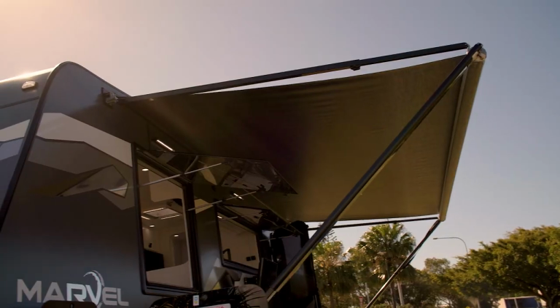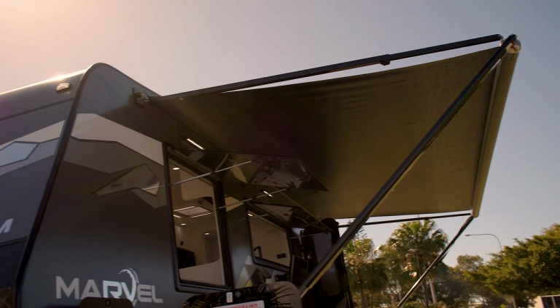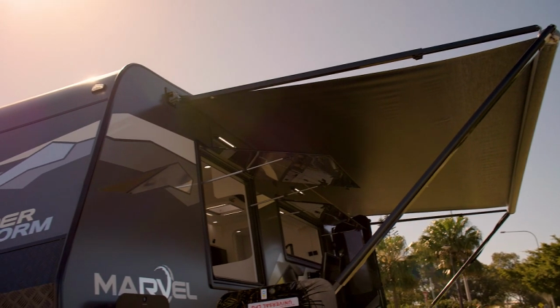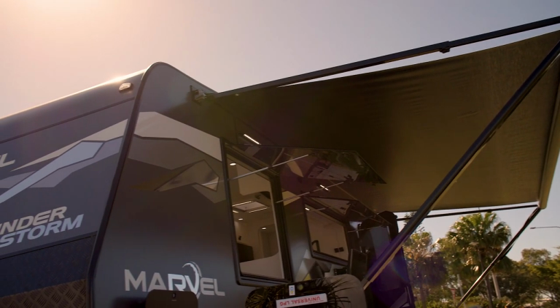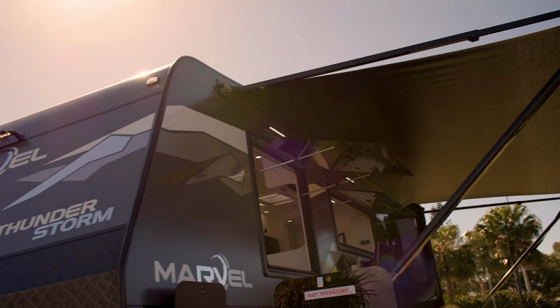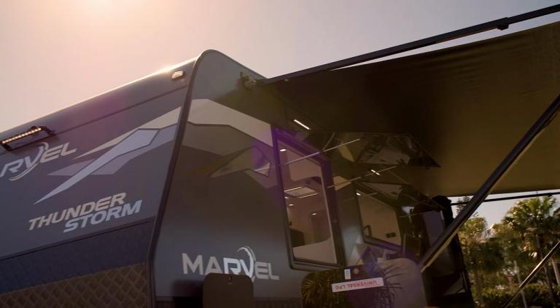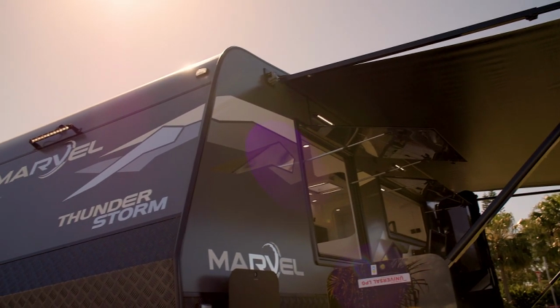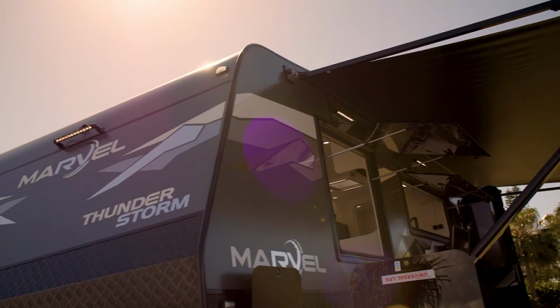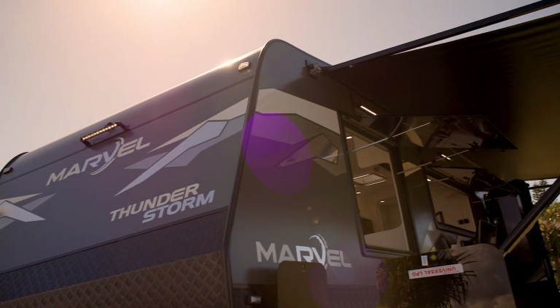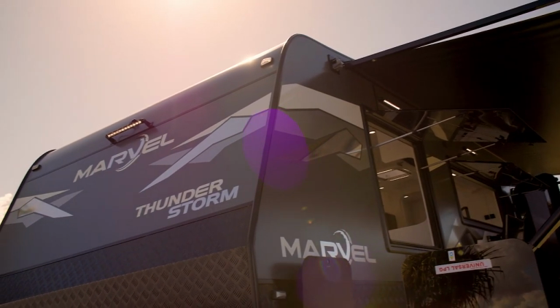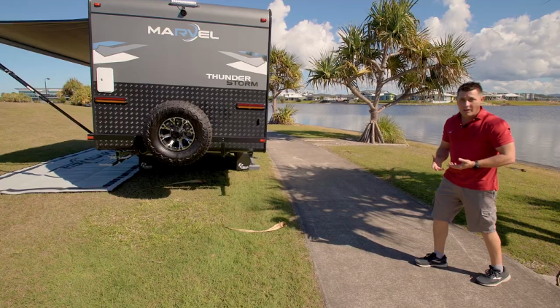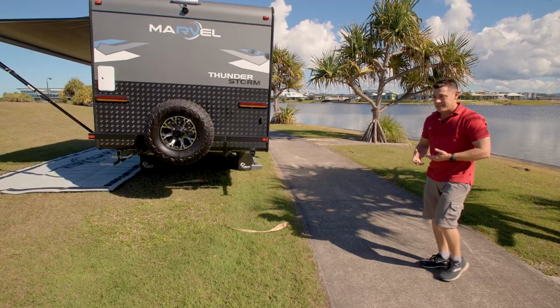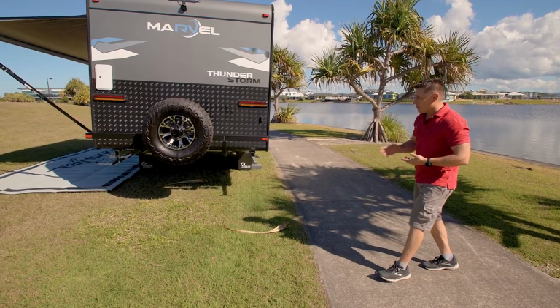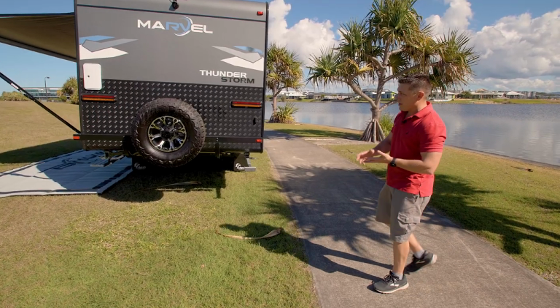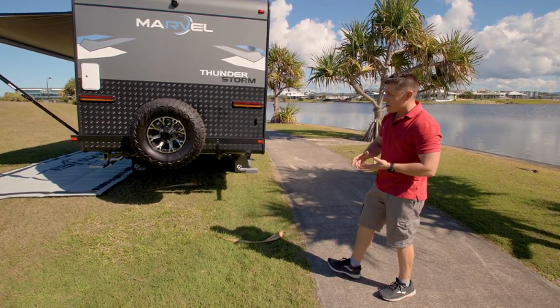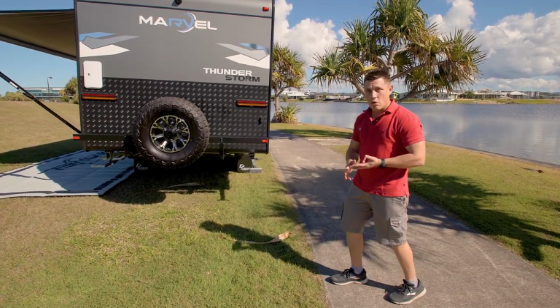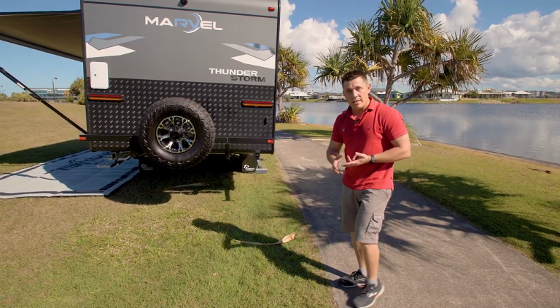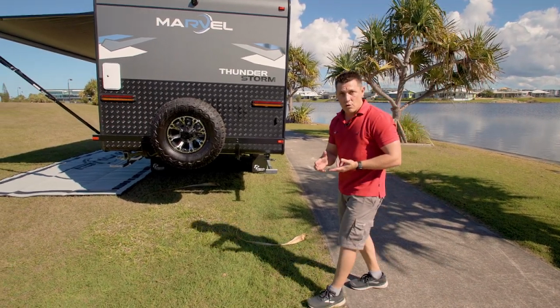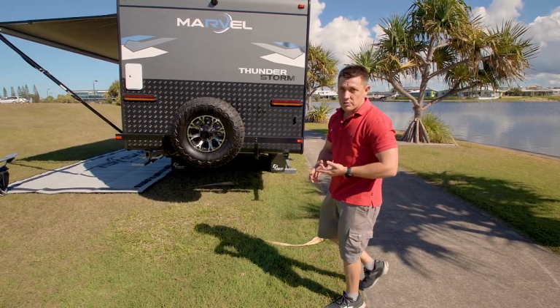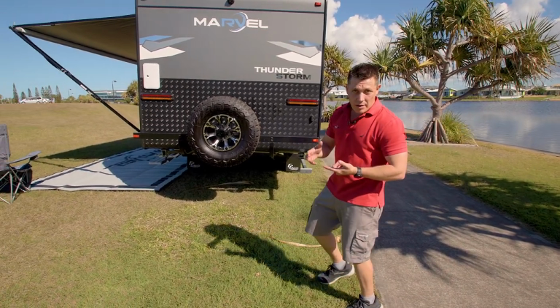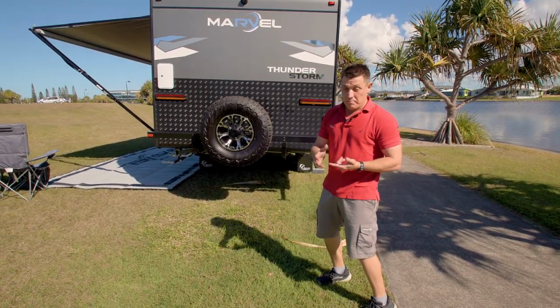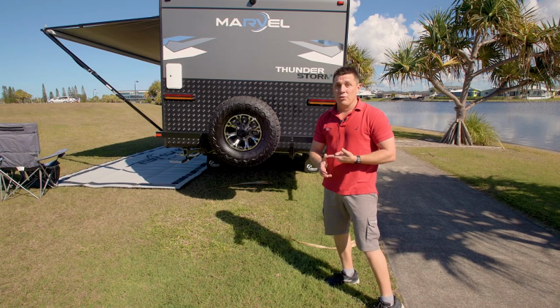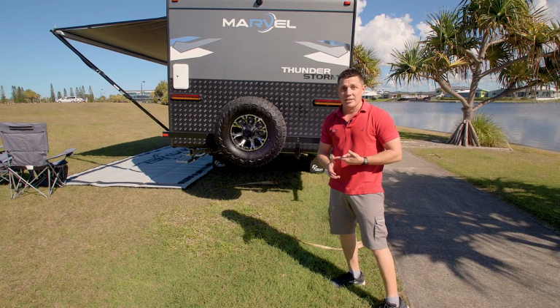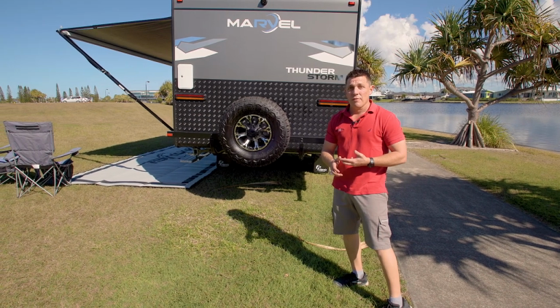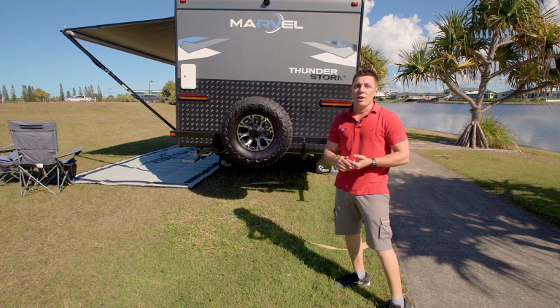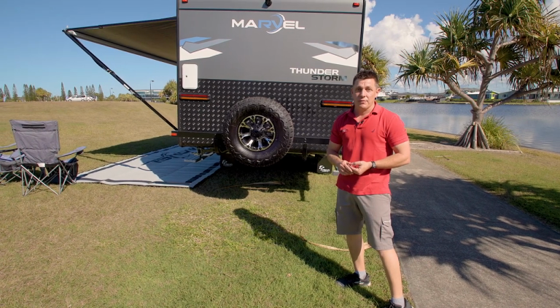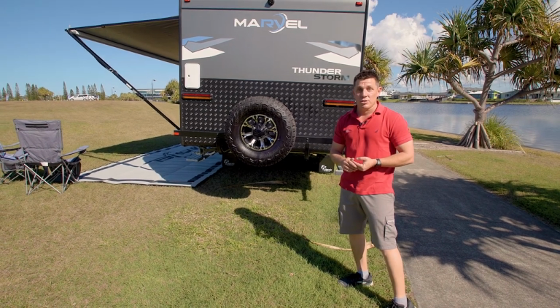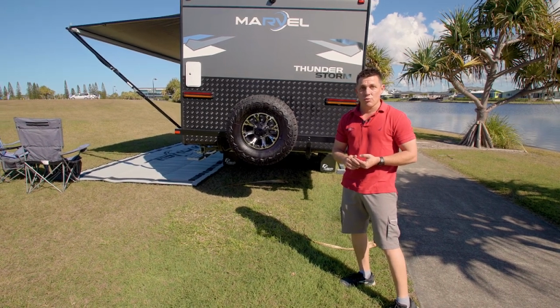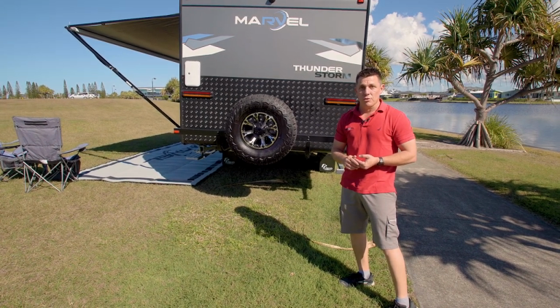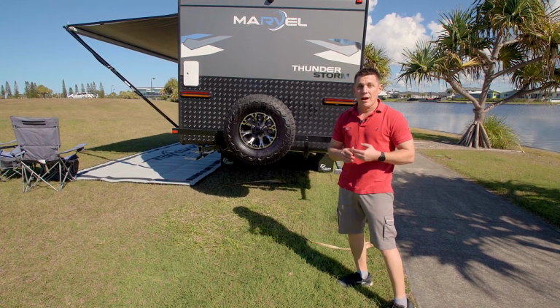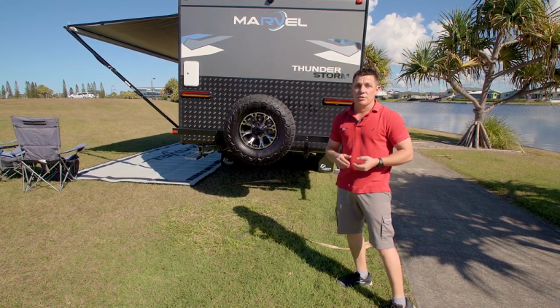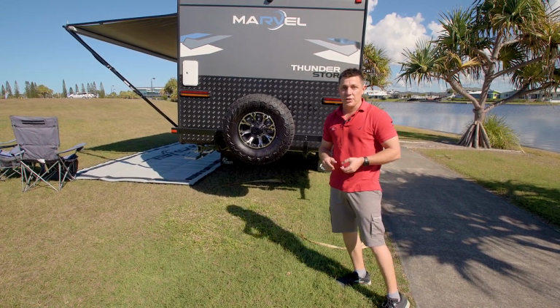On the side you'll notice massive windows, but this is a genuine off-road van set up with the right suspension, the right brakes, the right wheels, and a bulletproof chassis. It's got over 450 watts of solar on the roof as well, so you are very self-sufficient.